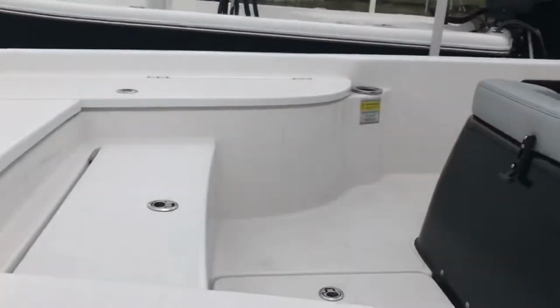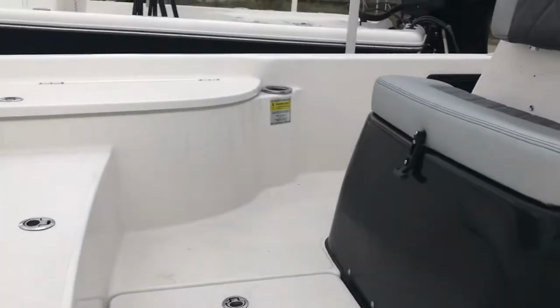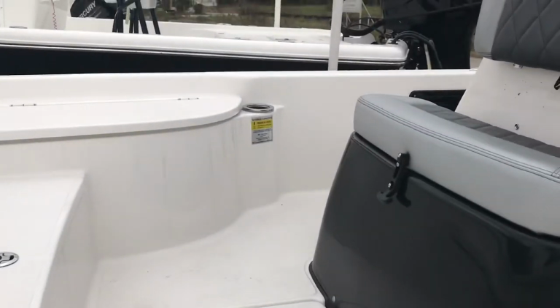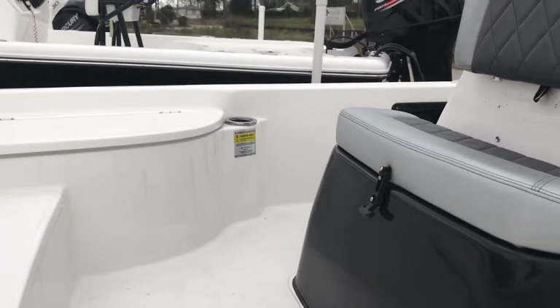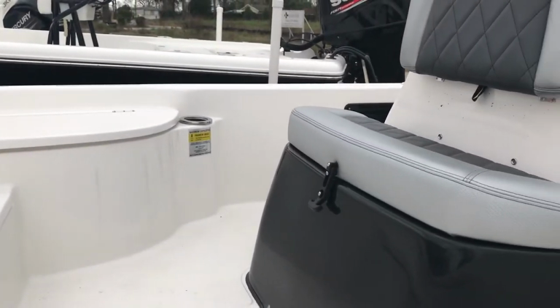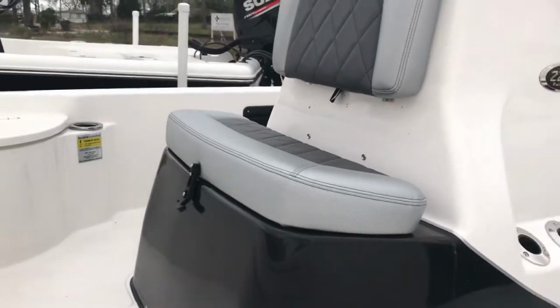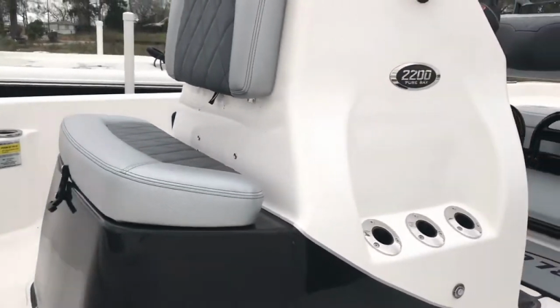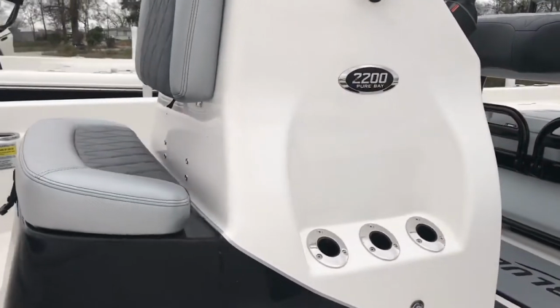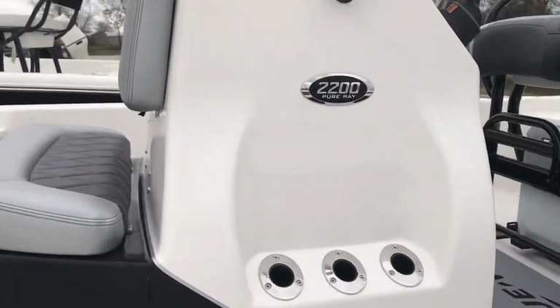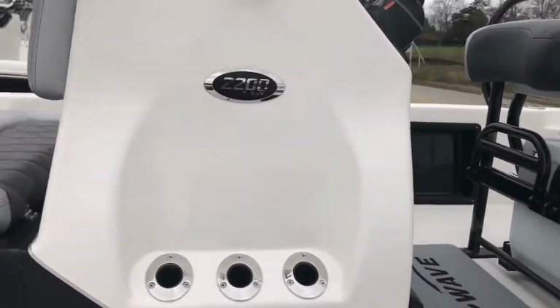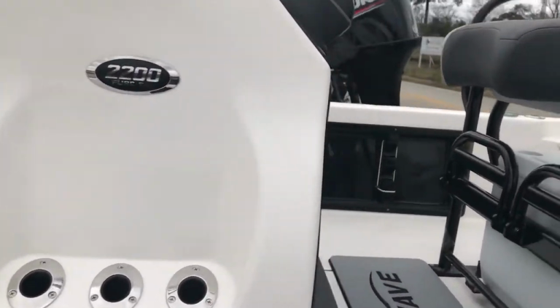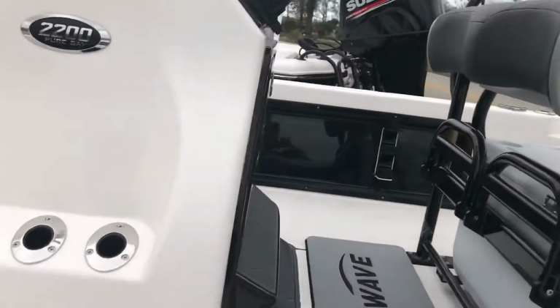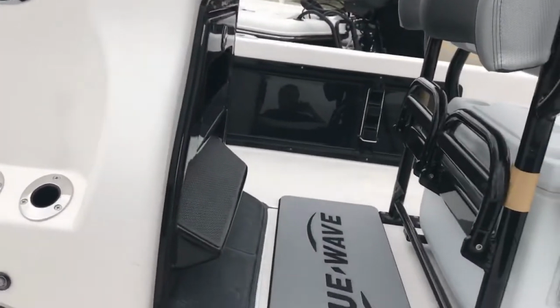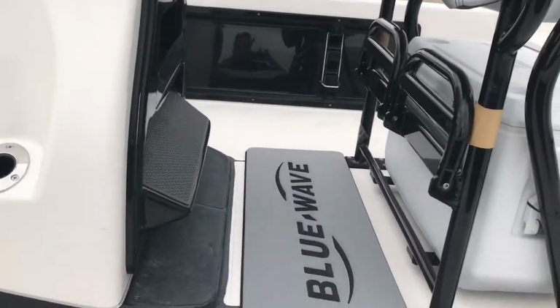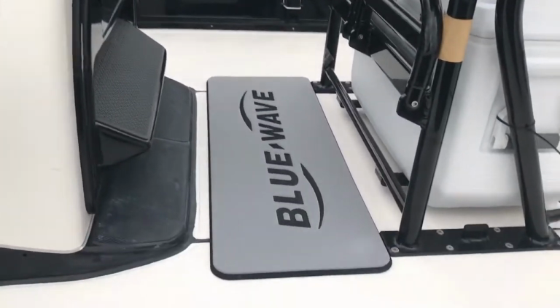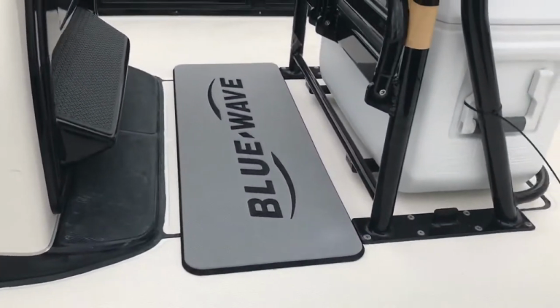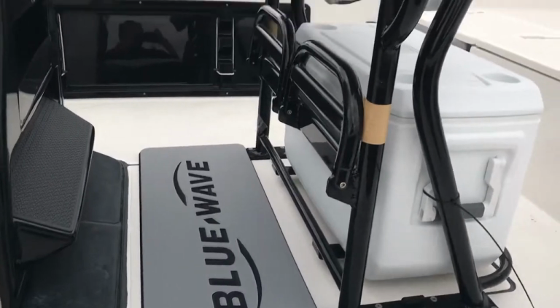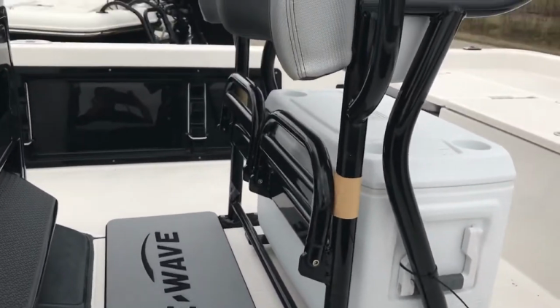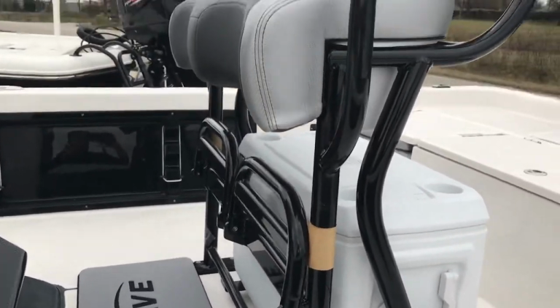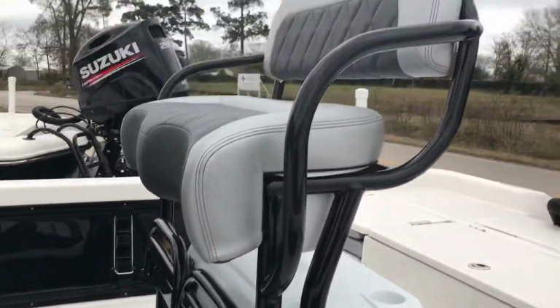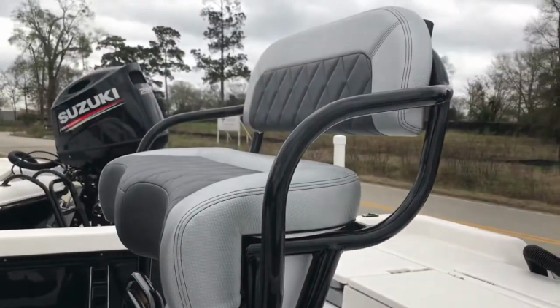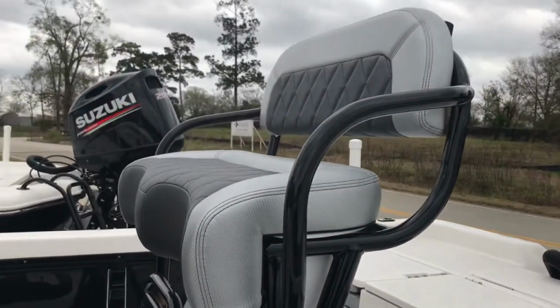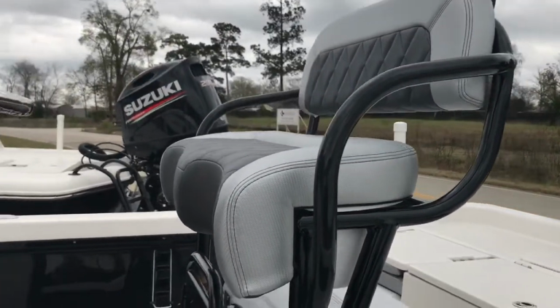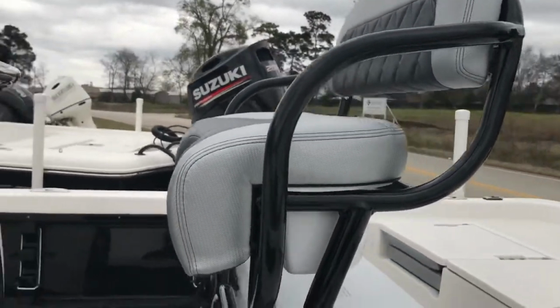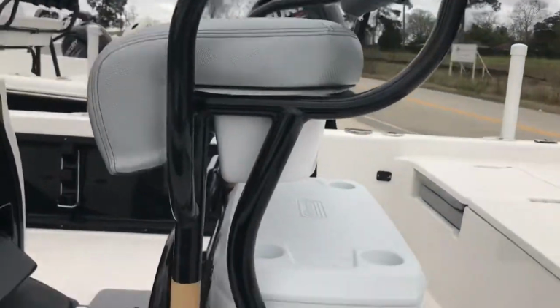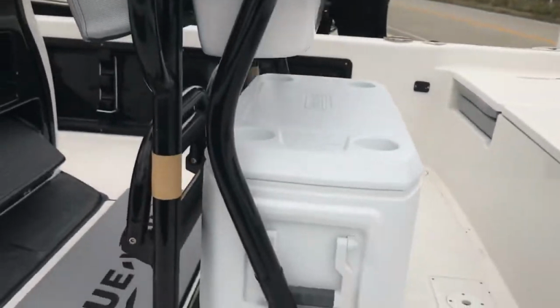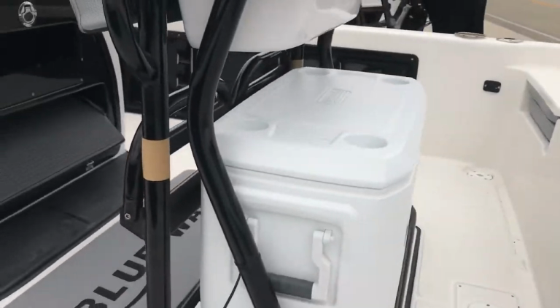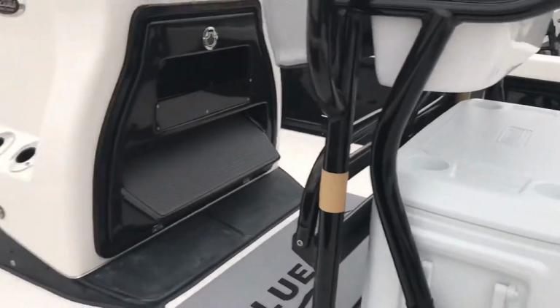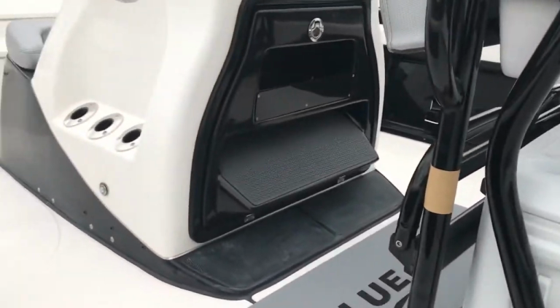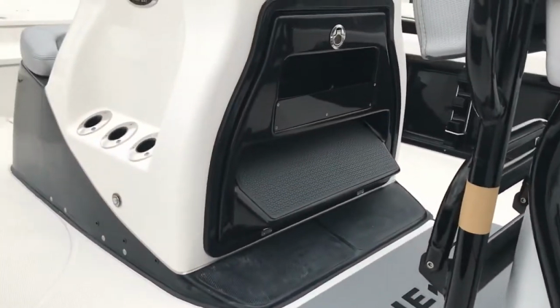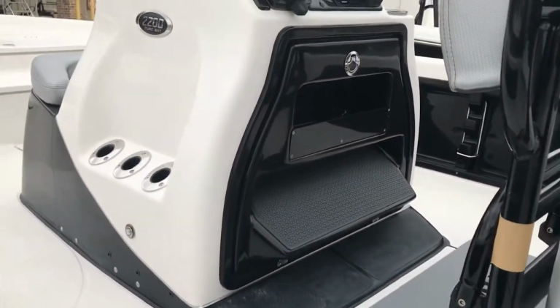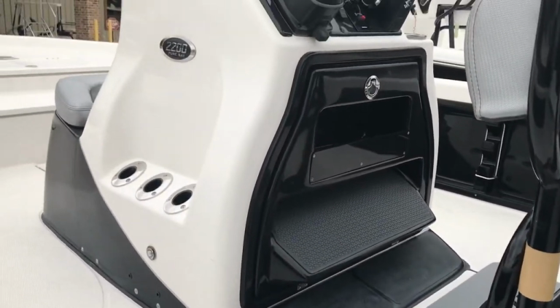This boat's rated for eight people. Like I said, it's the Pure Bay Series, so you get a little bit nicer seats. Nice little foot pad there, lean-to-sit-on seats. Comes with your Coleman cooler, and all your batteries will go in there.